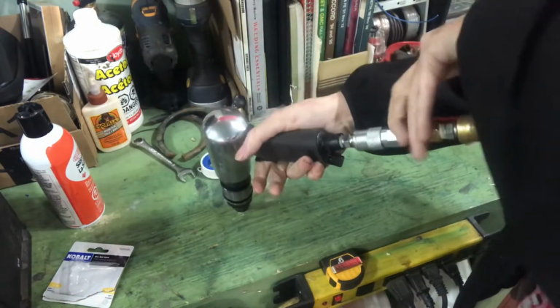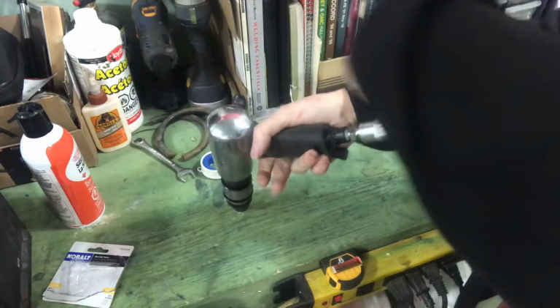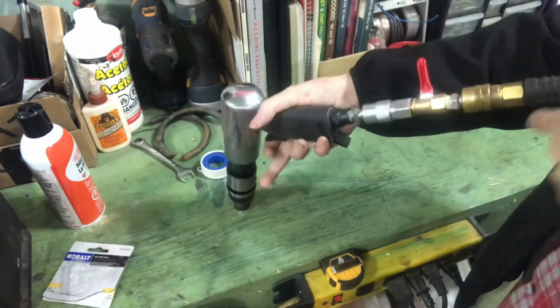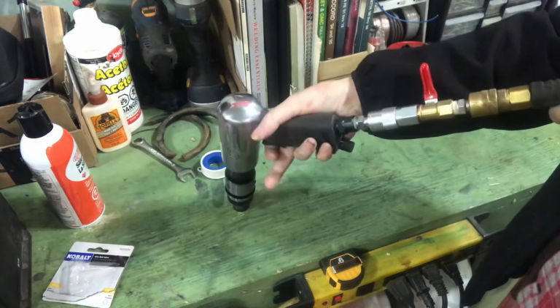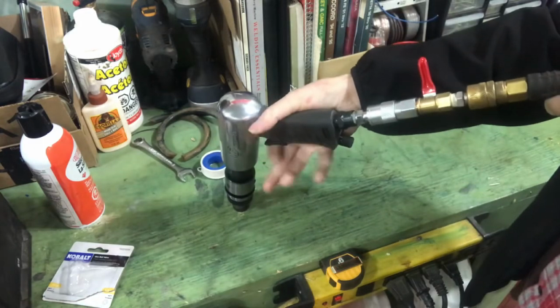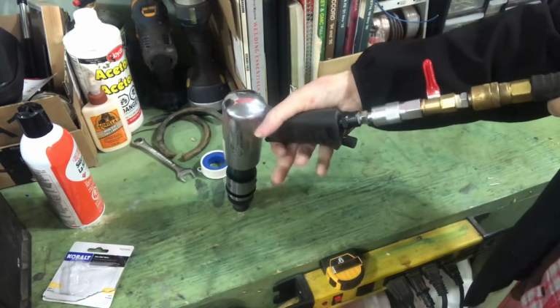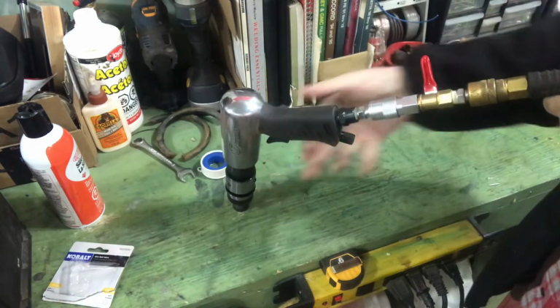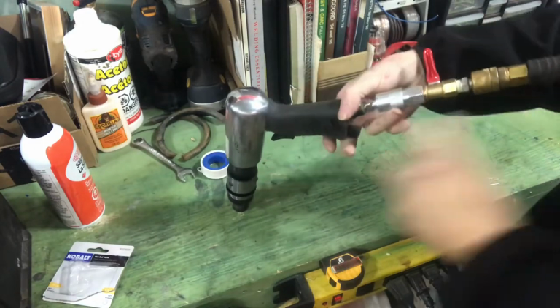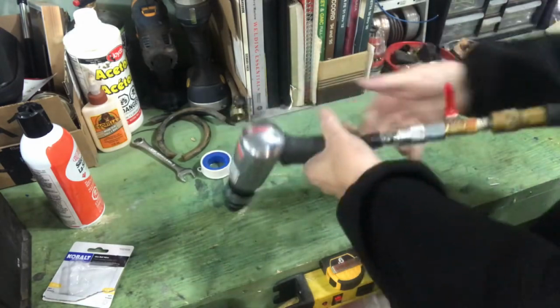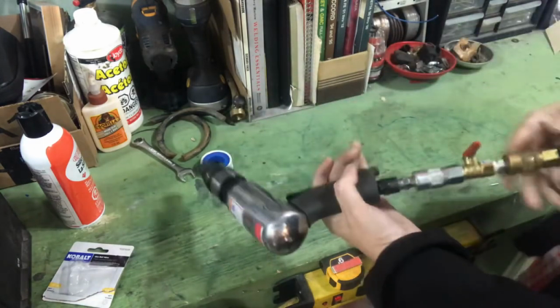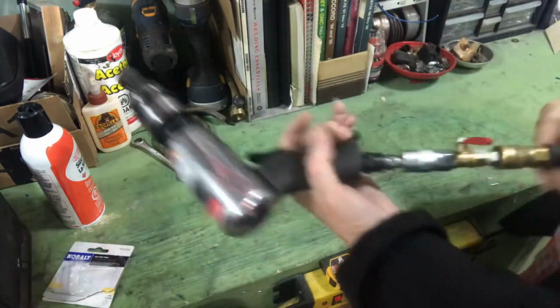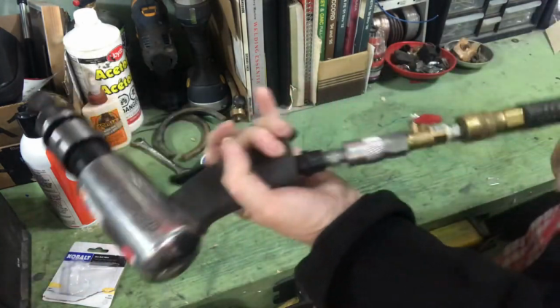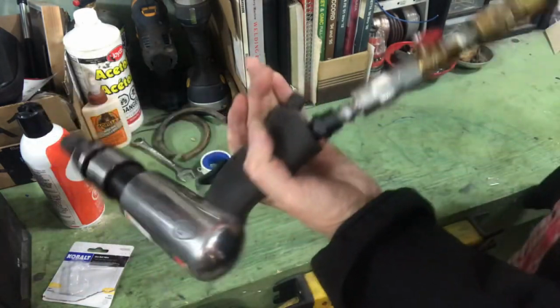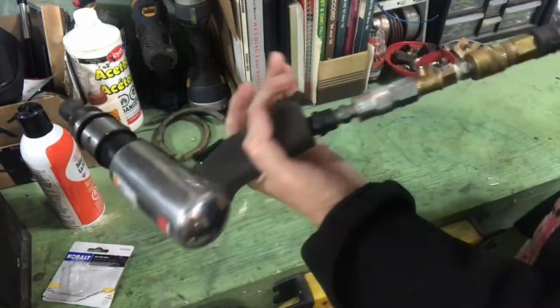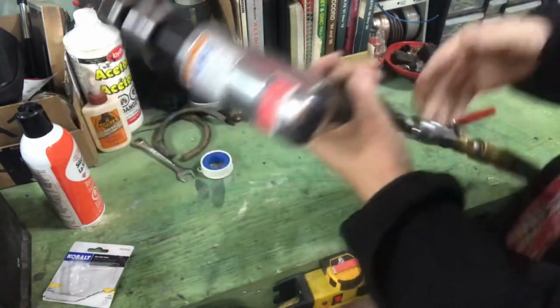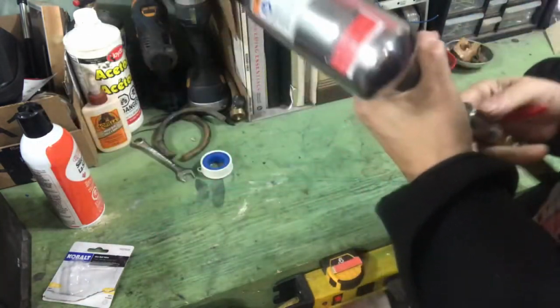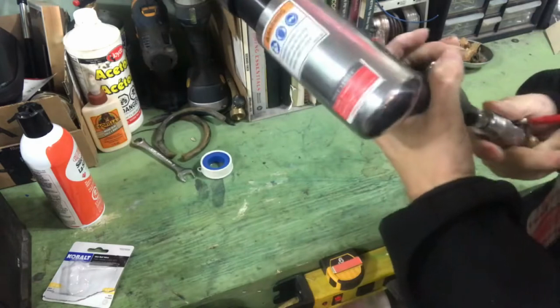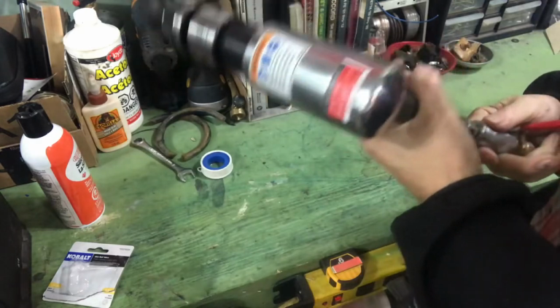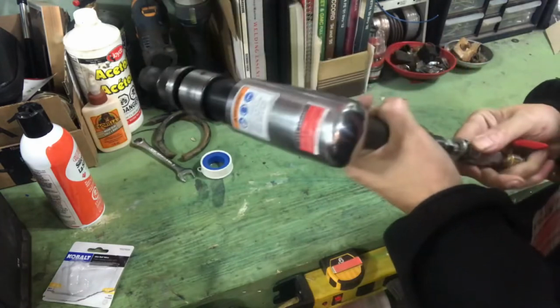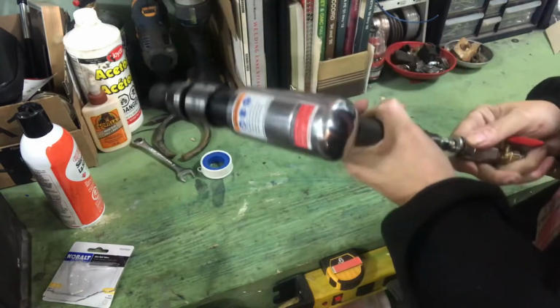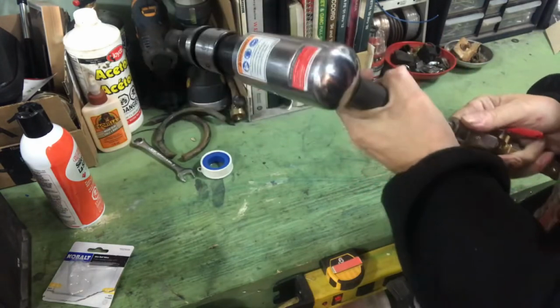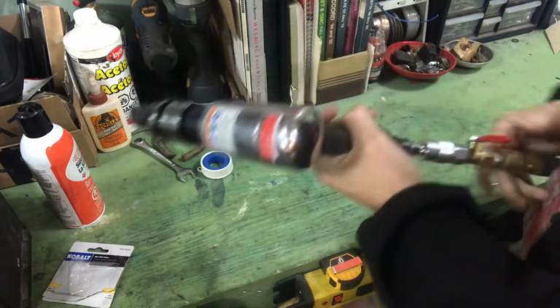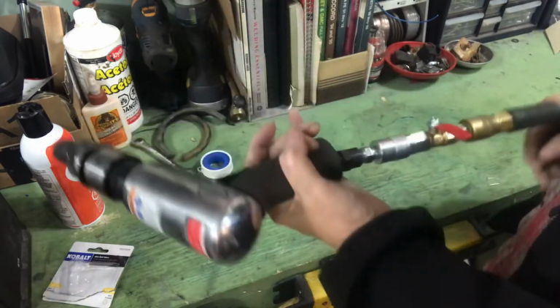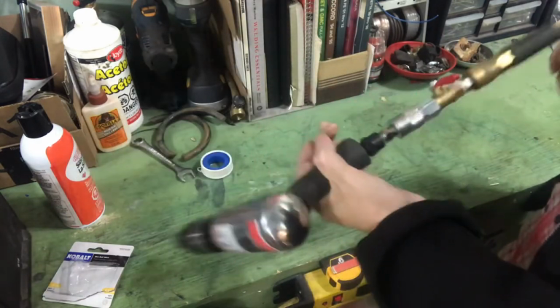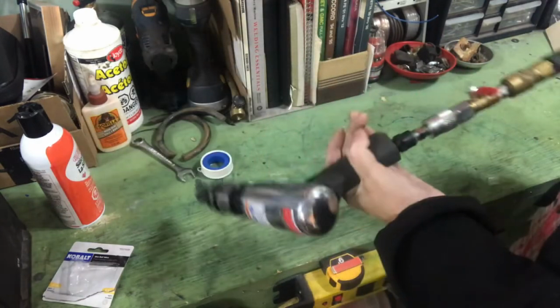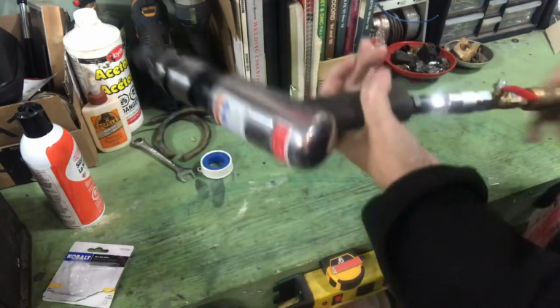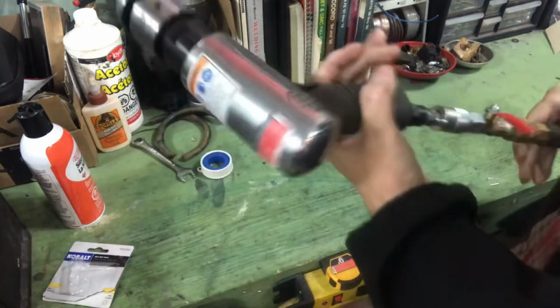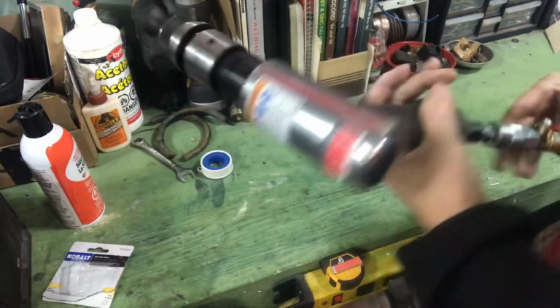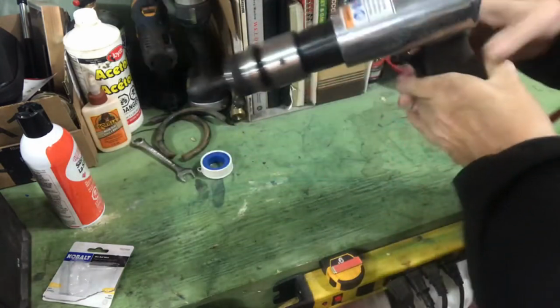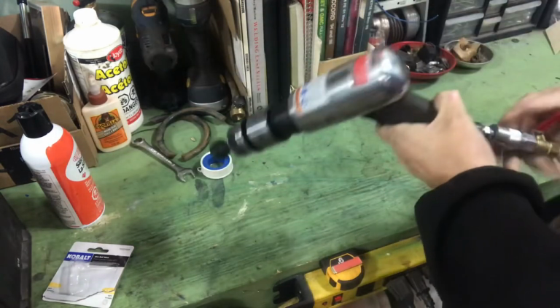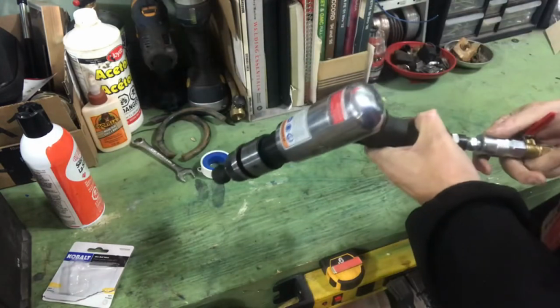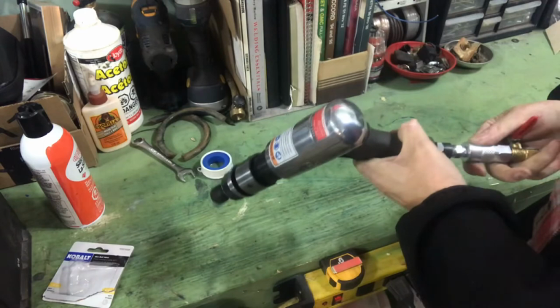There we go, she works great! Shut it off — nothing. And this can be used with pretty much any air tool you want: impact, die grinder, whatever. No hissing, no problem.